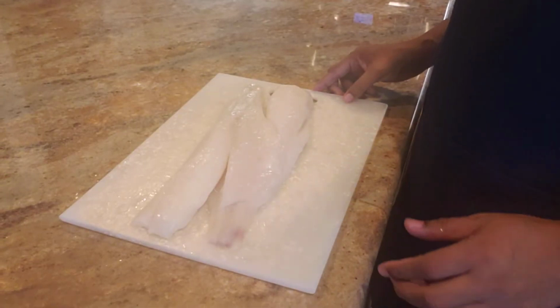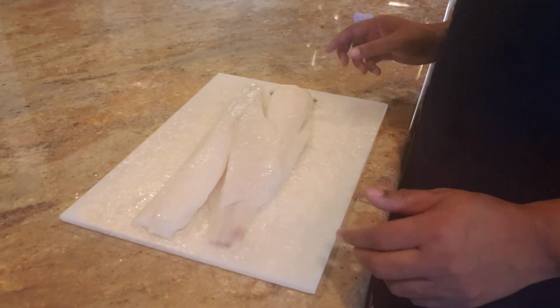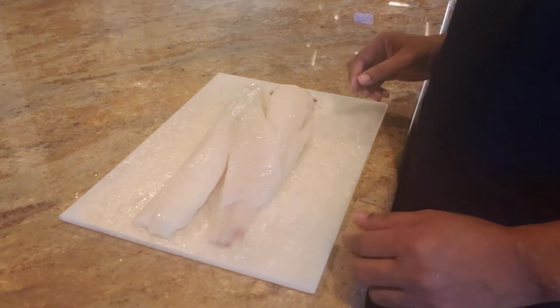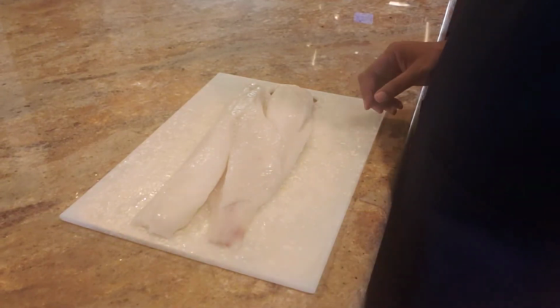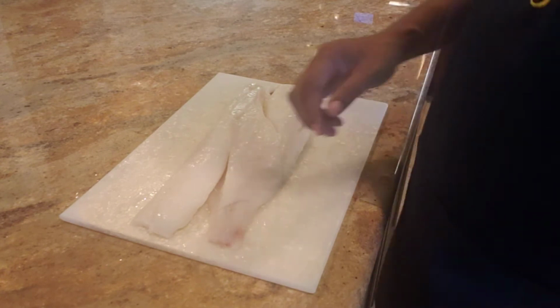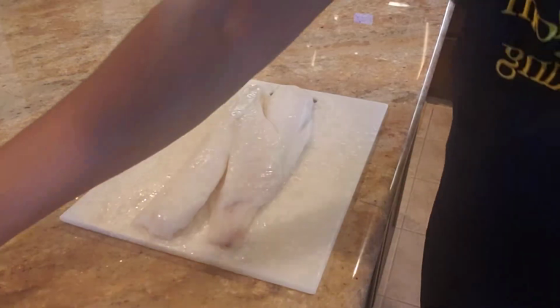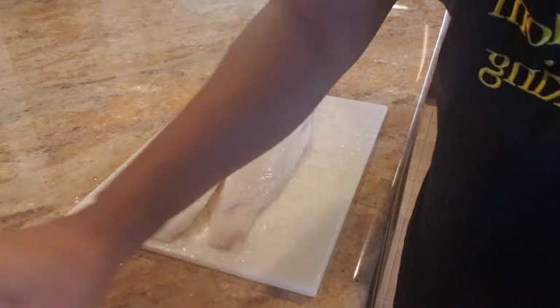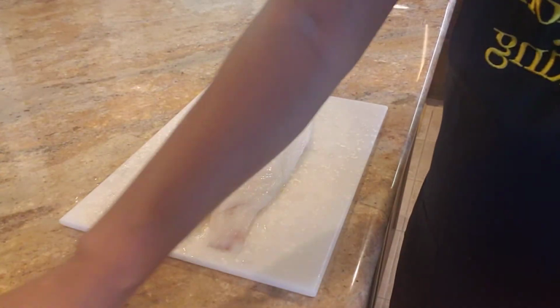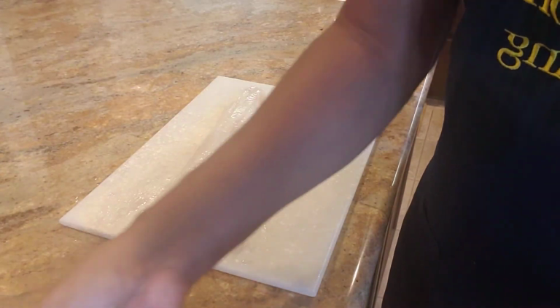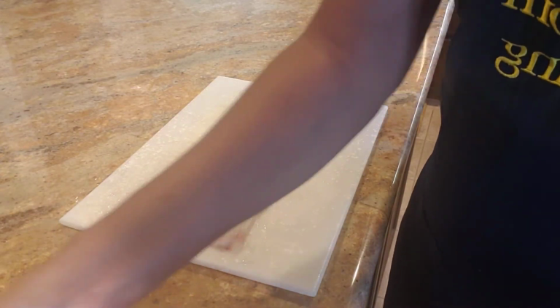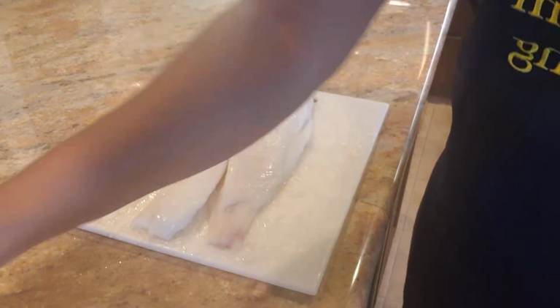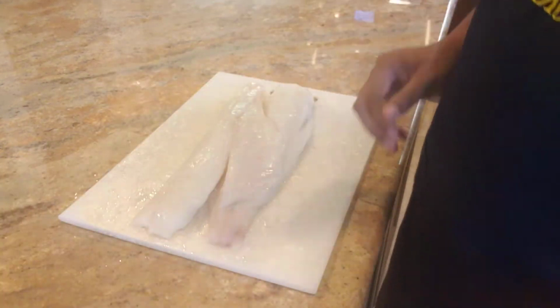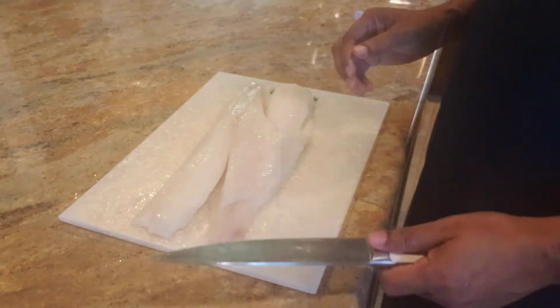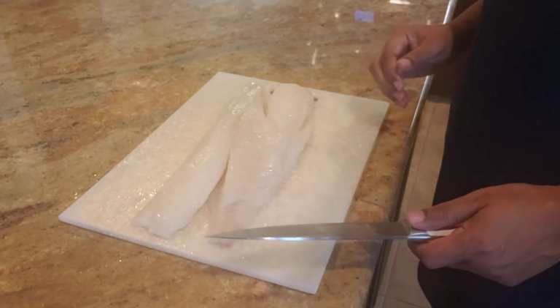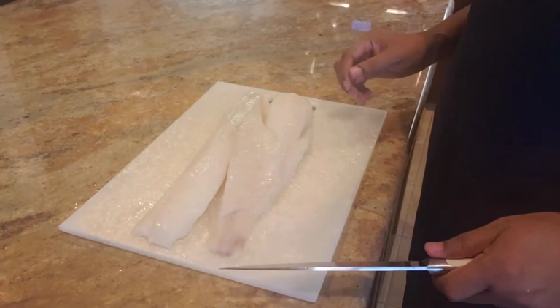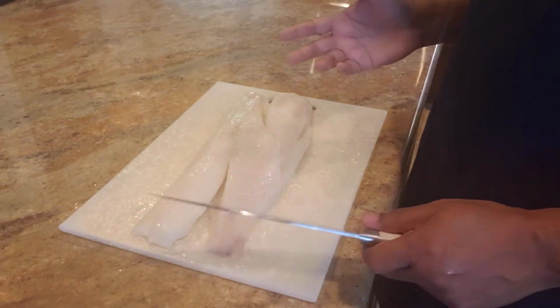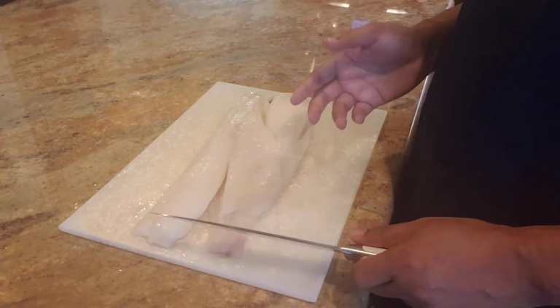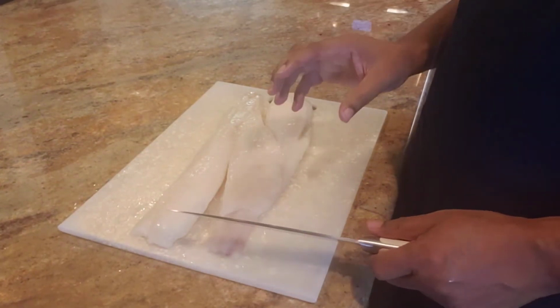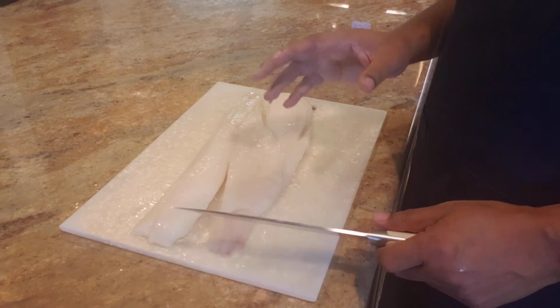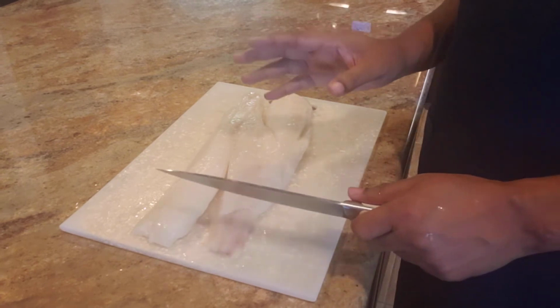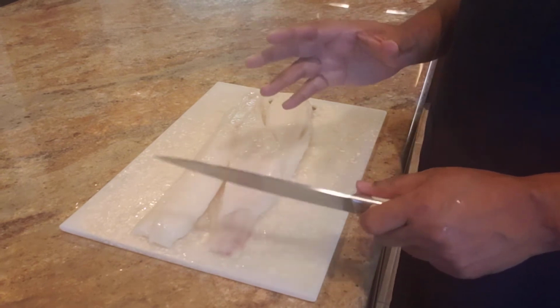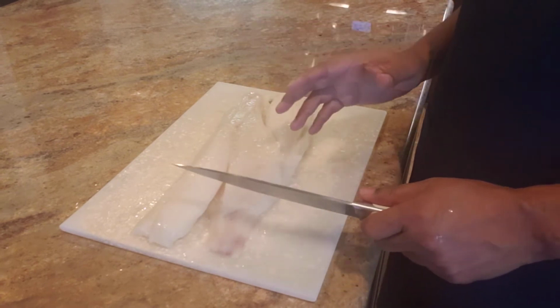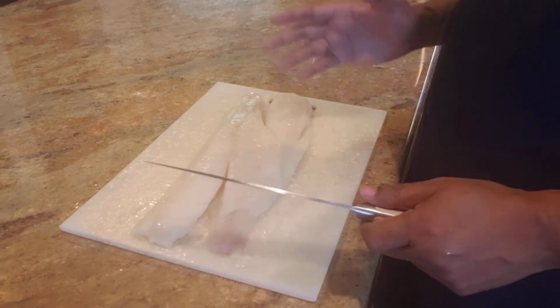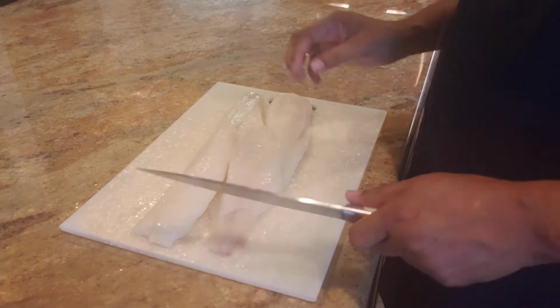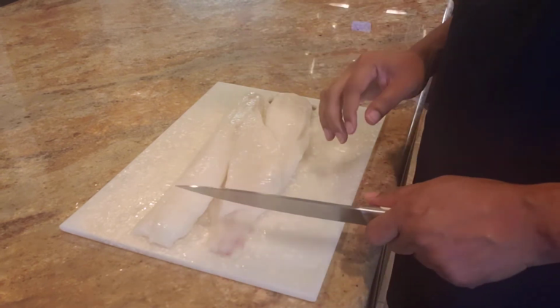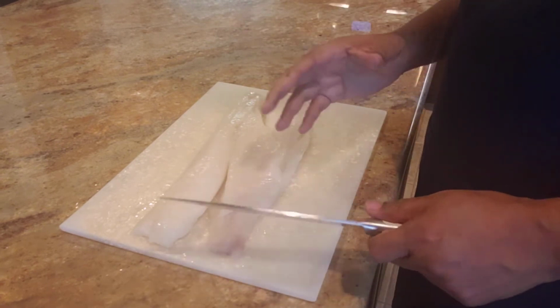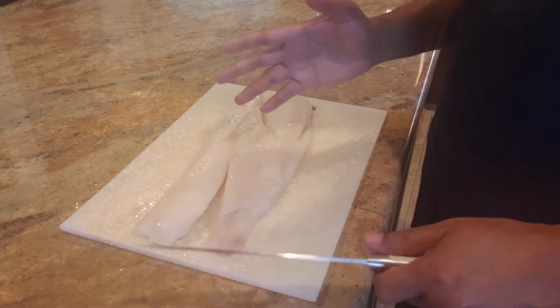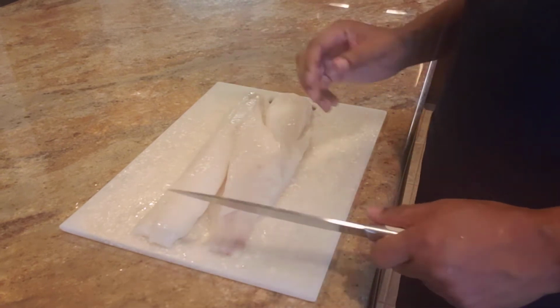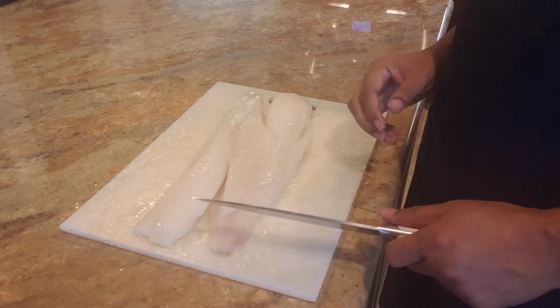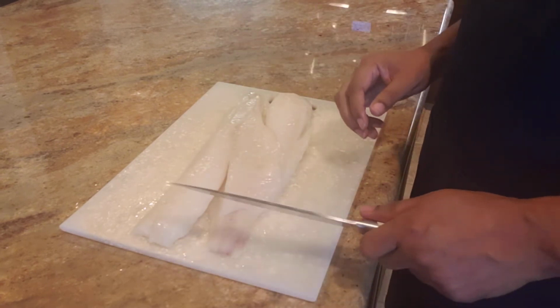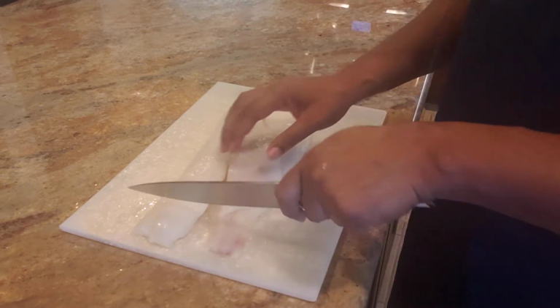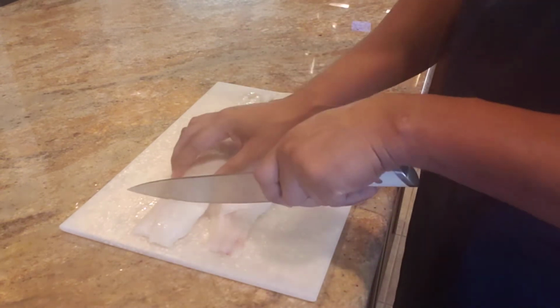The next step: I'm using cod for this dish, so I'm just going to cut it up into nice little chunks. It'll all make sense once you see the end when it comes together.